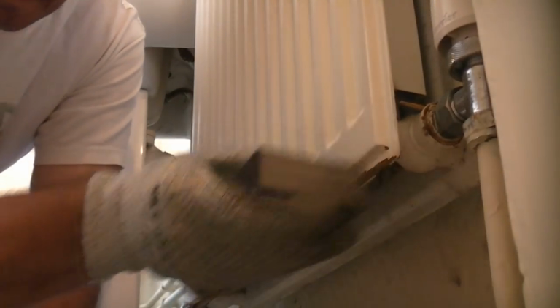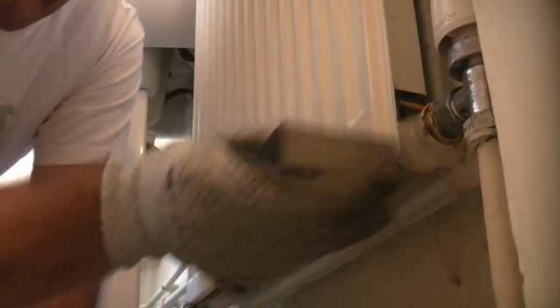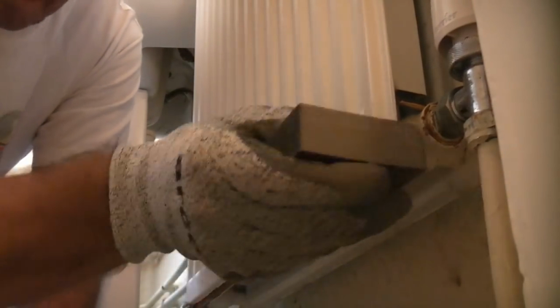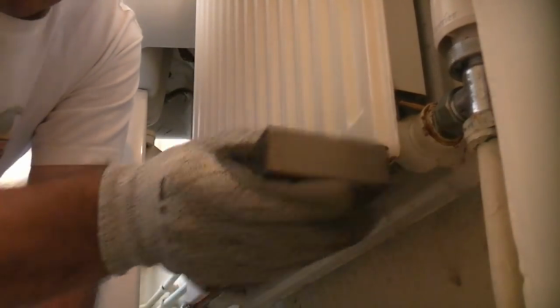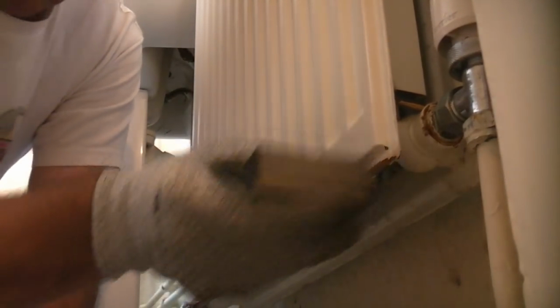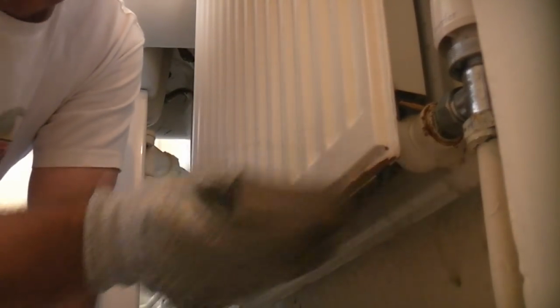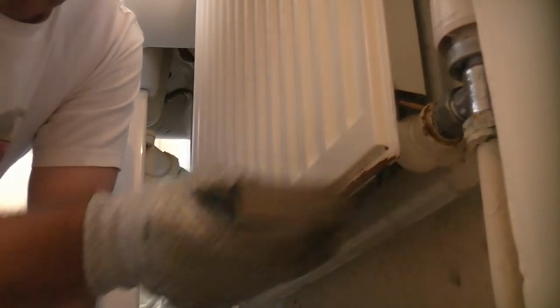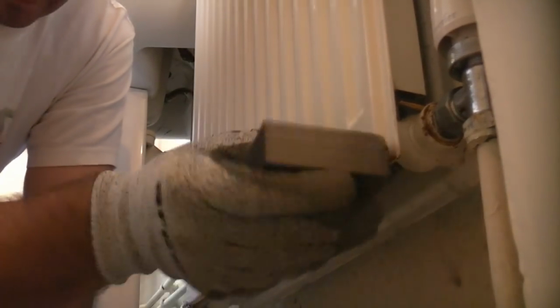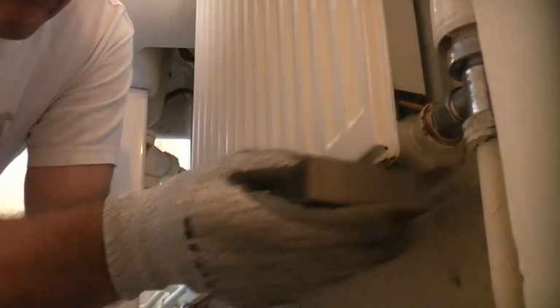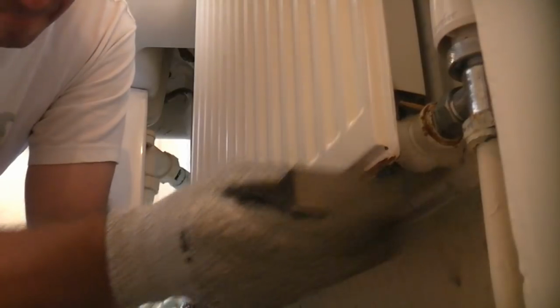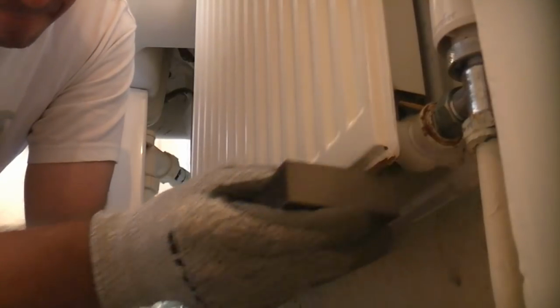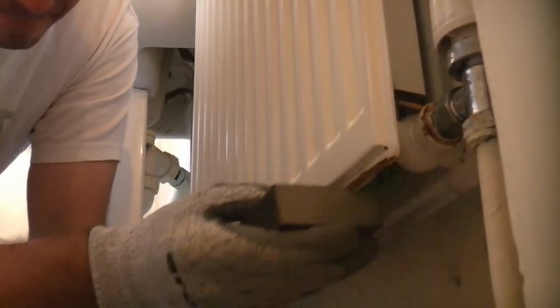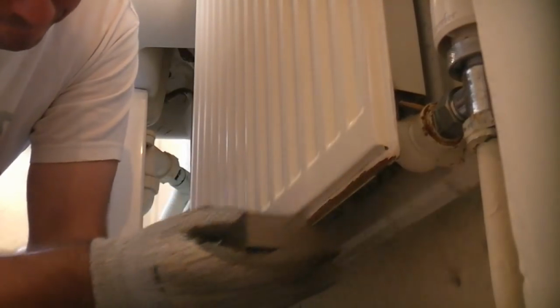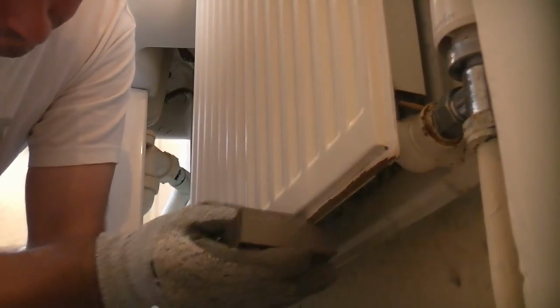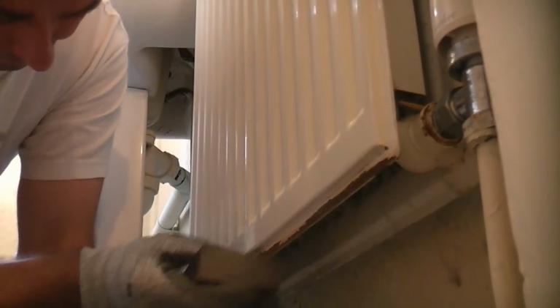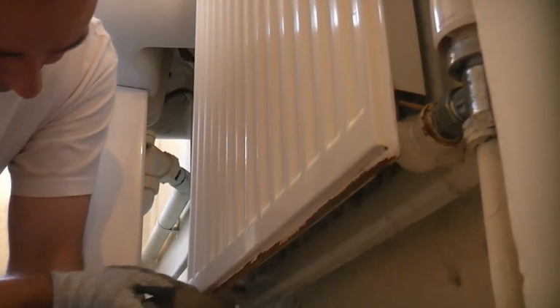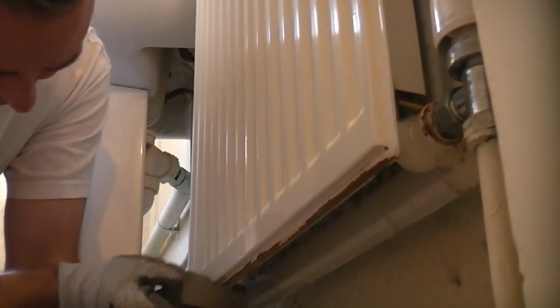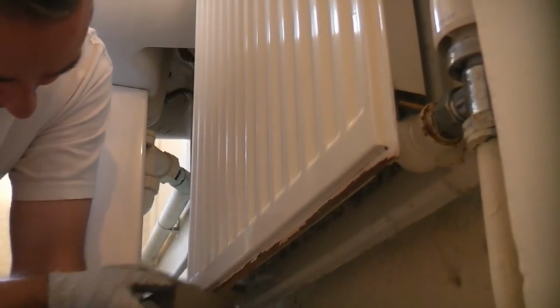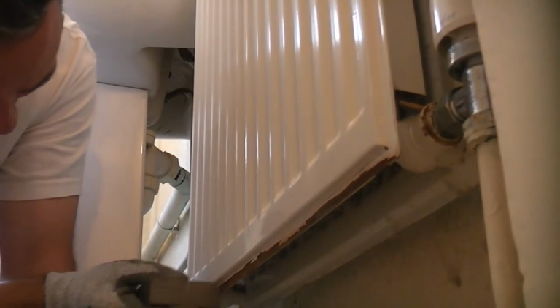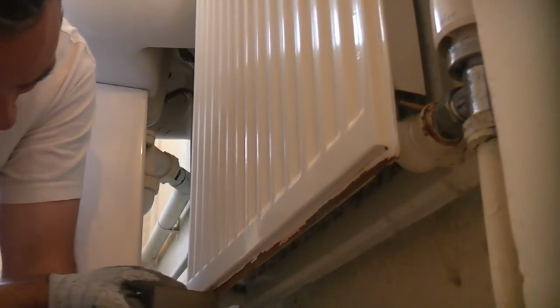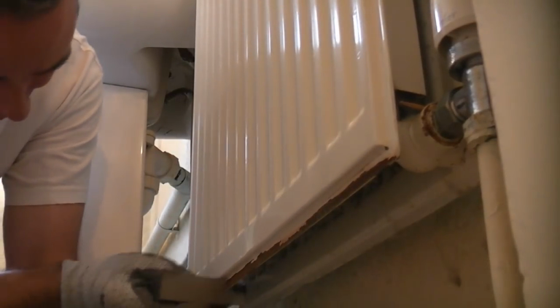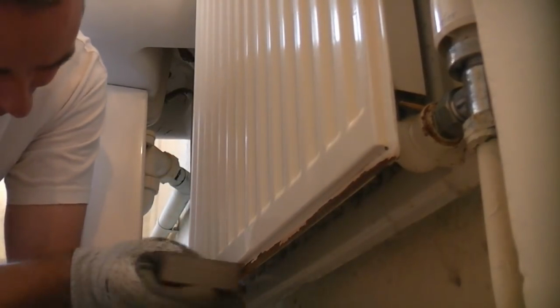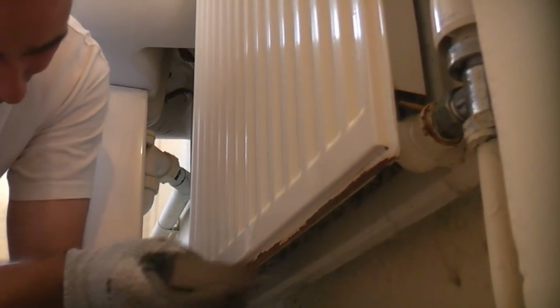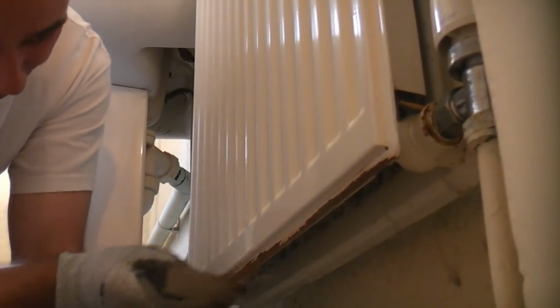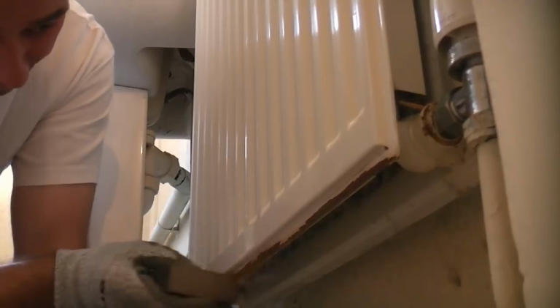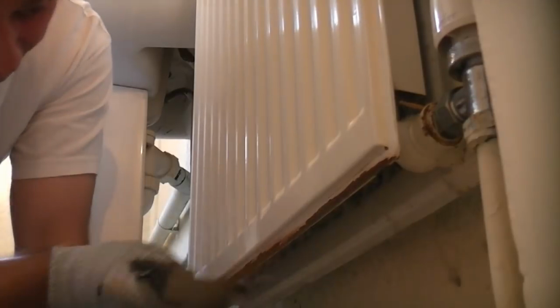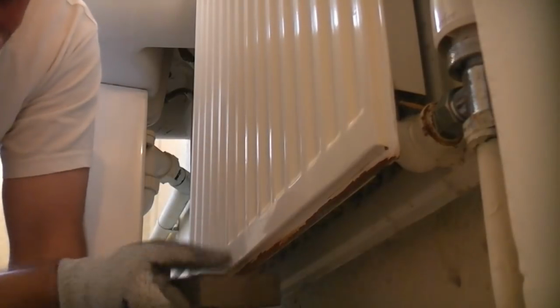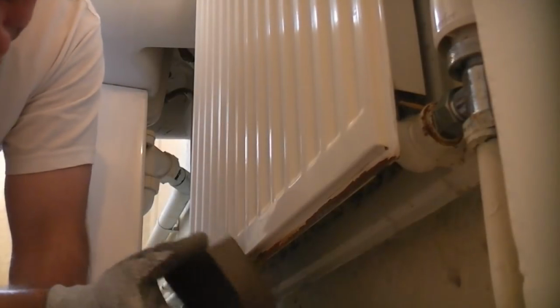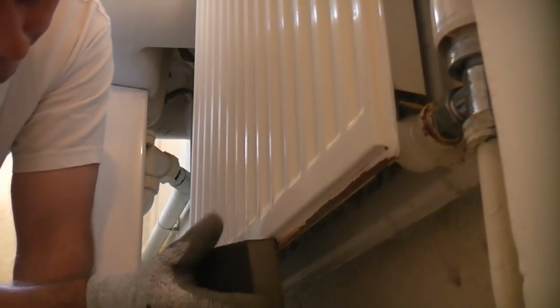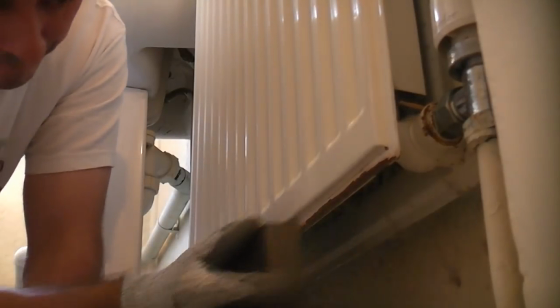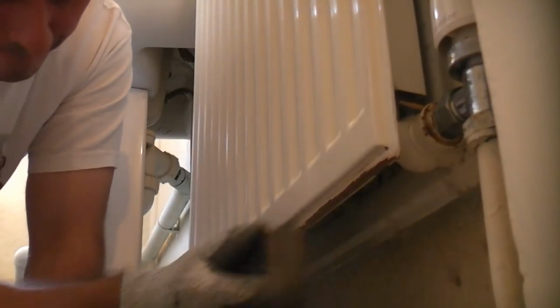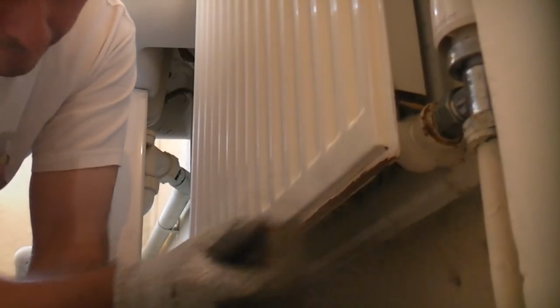This radiator is in a bathroom and is rusty at the bottom. To start with I'm going to remove the loose paint from the area then use a sanding pad to sand down the loose rust.